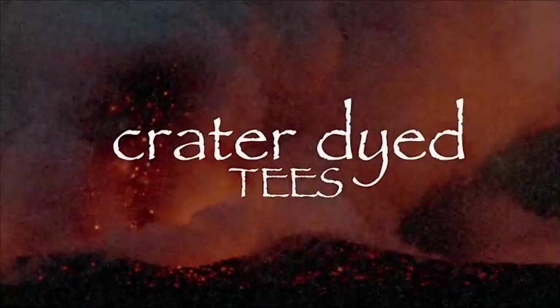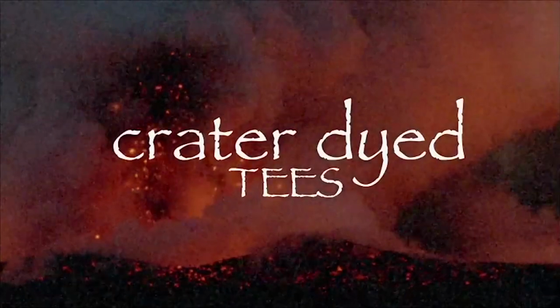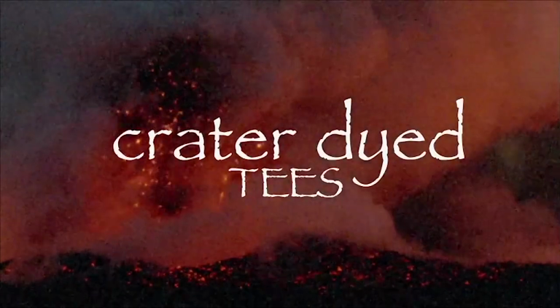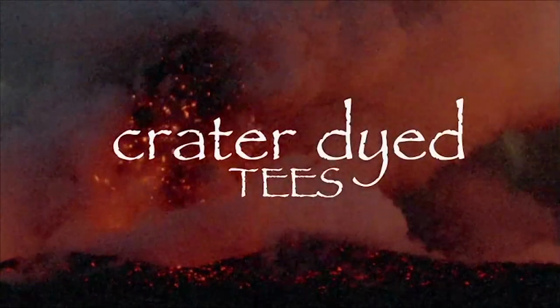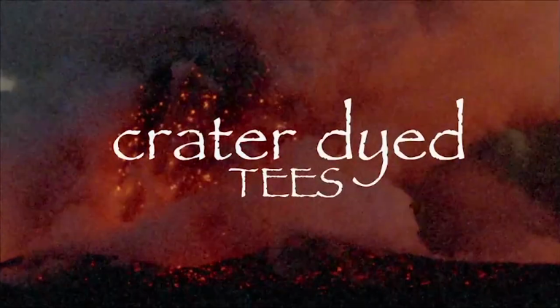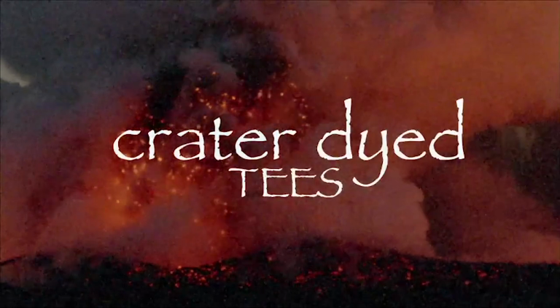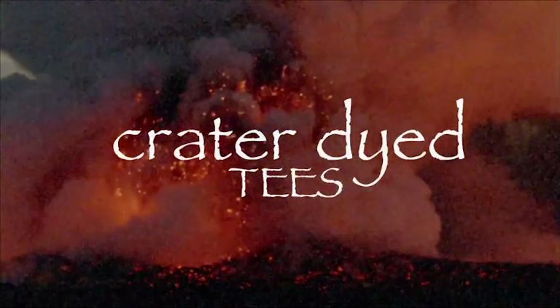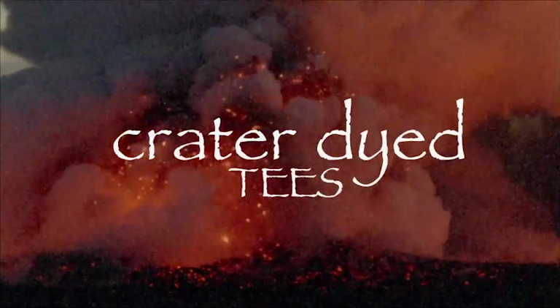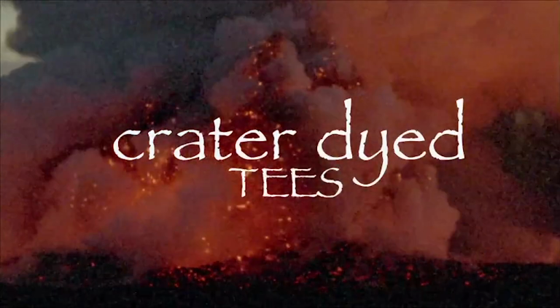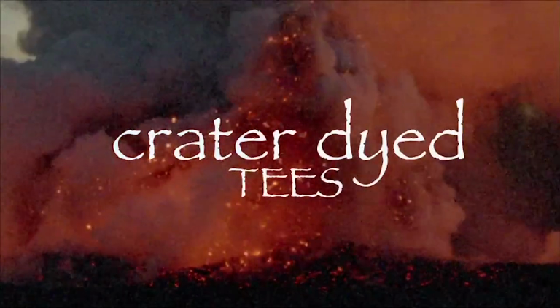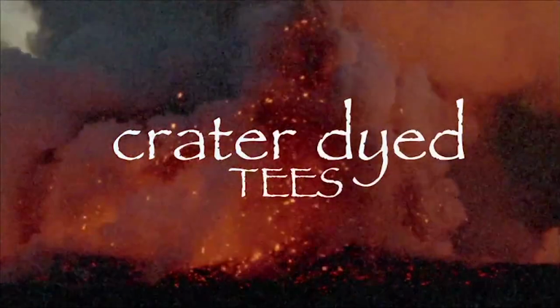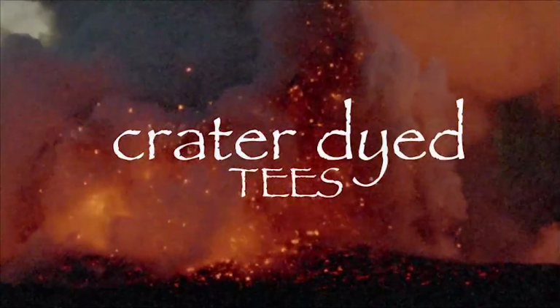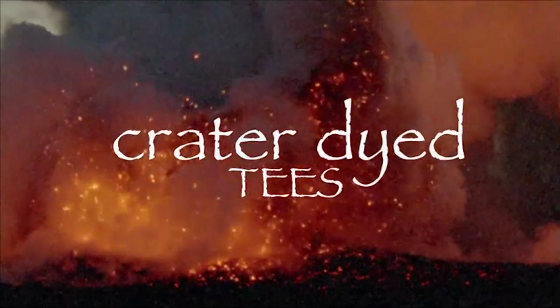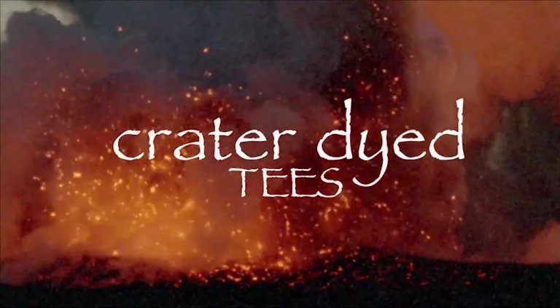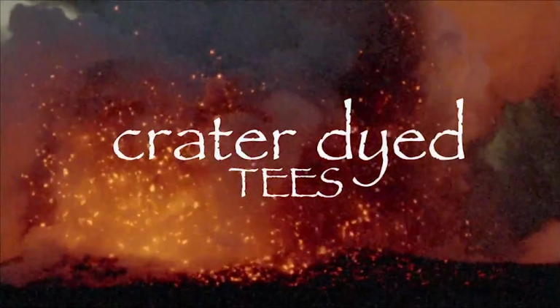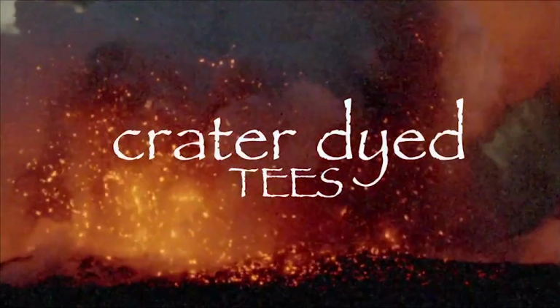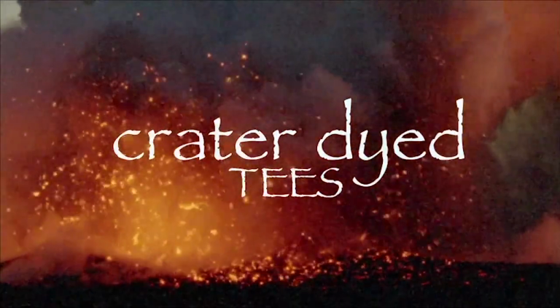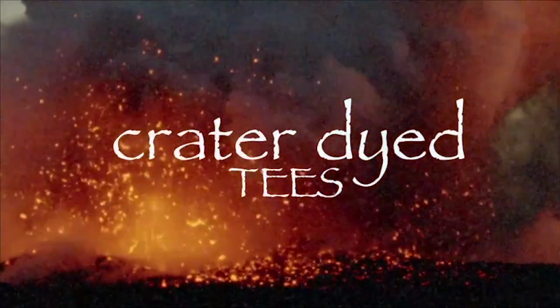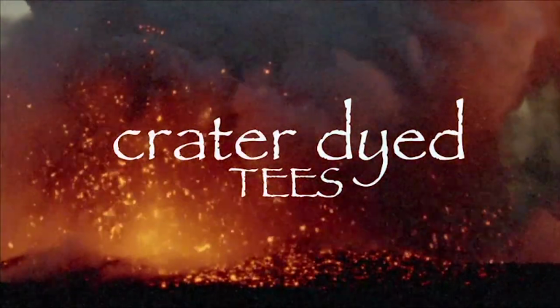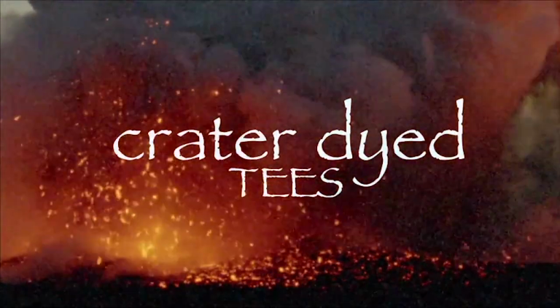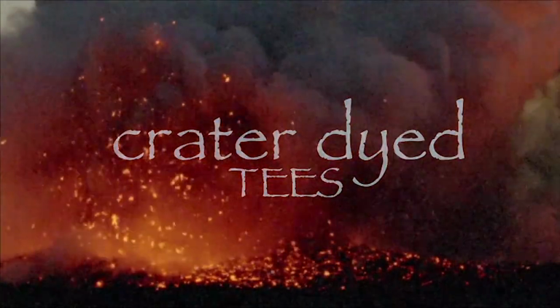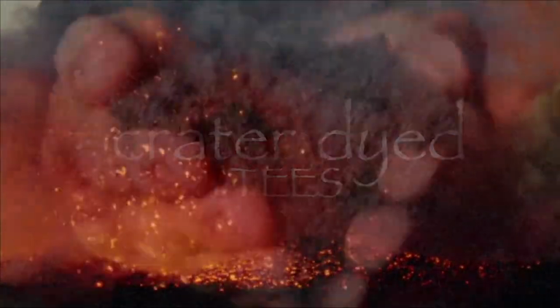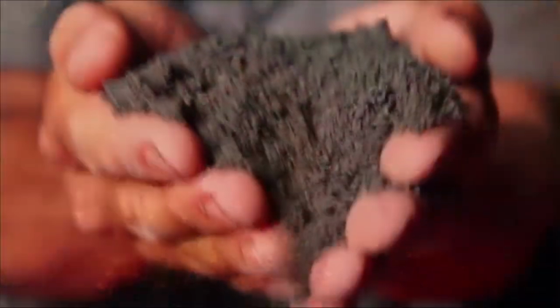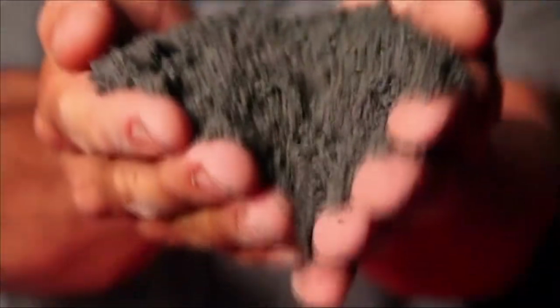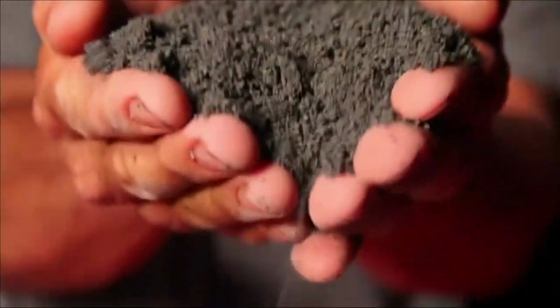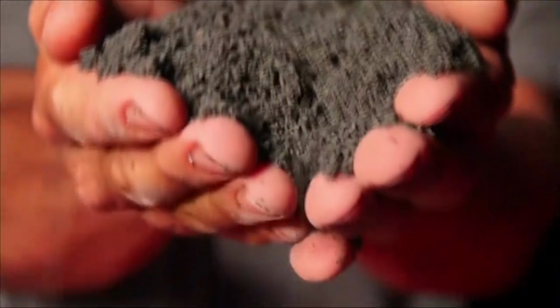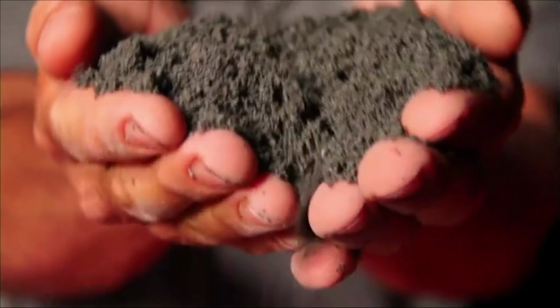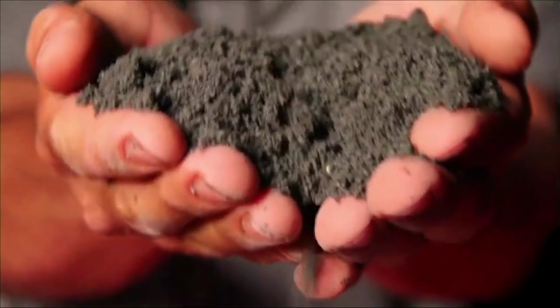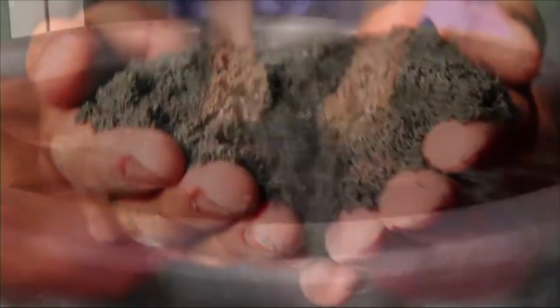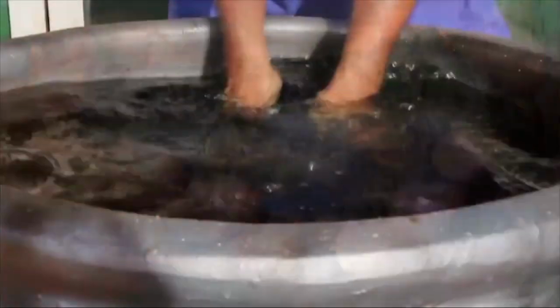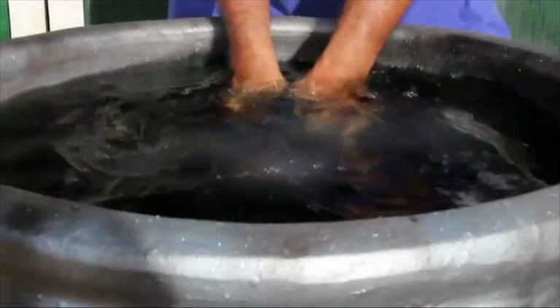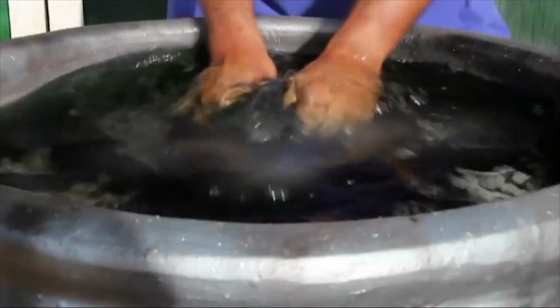What sets Crazy Shirts apart is that we specially dye our shirts. That's what our customers love — they can't get that anywhere else.